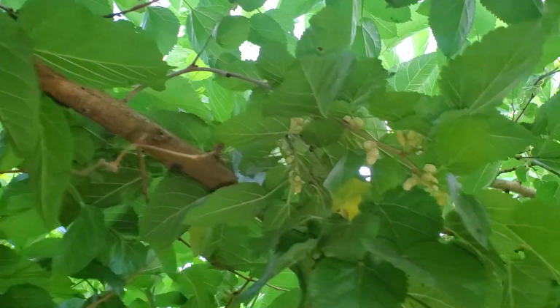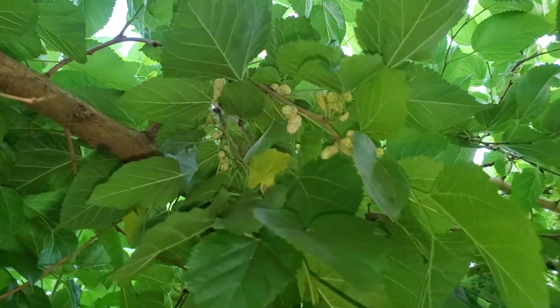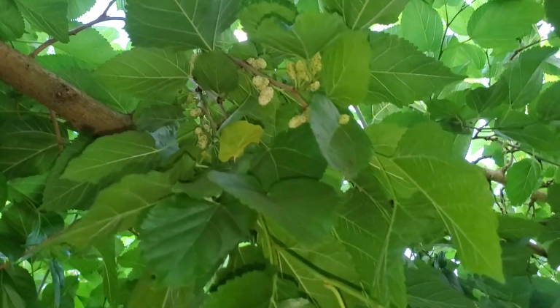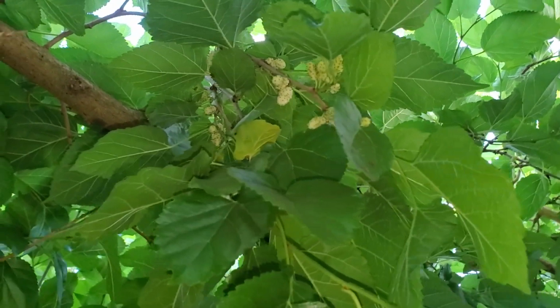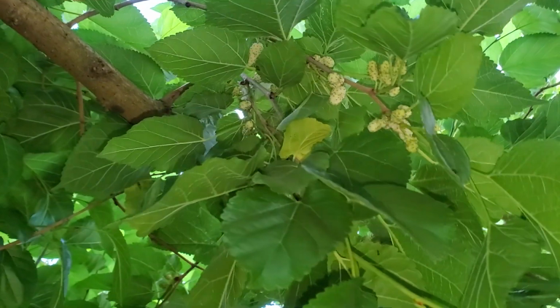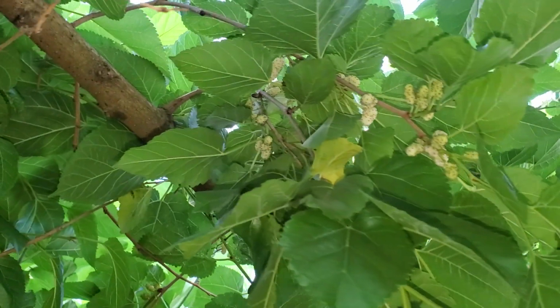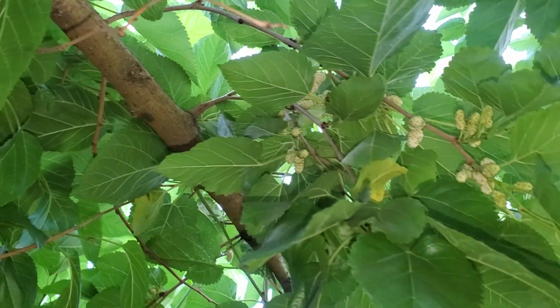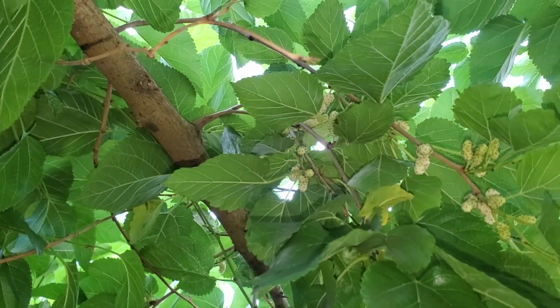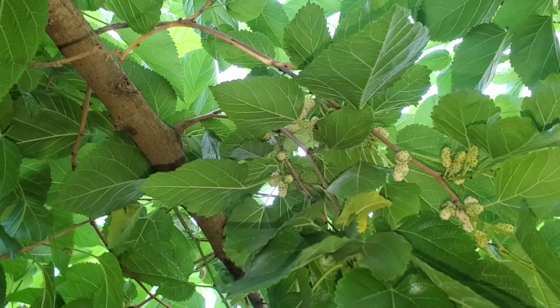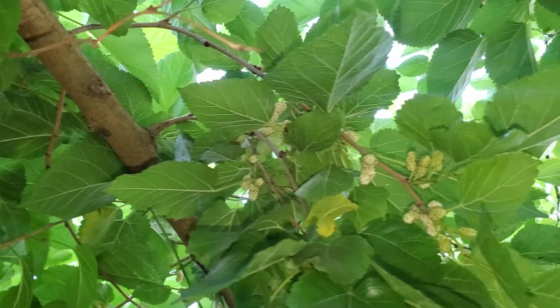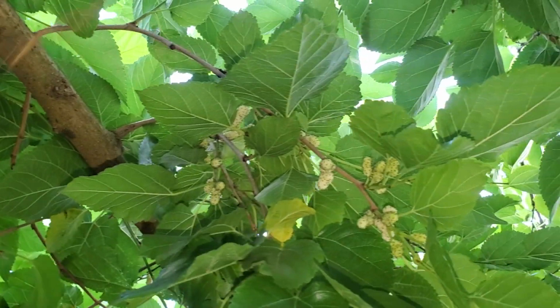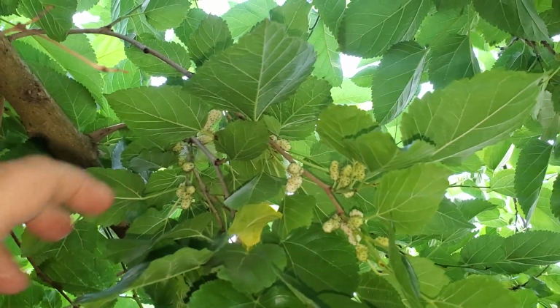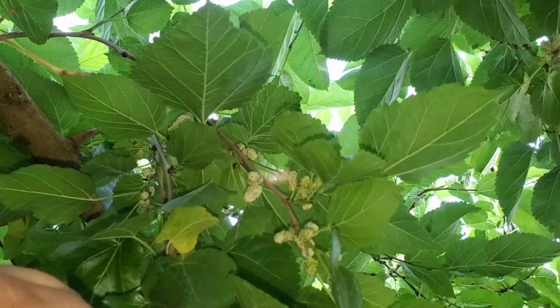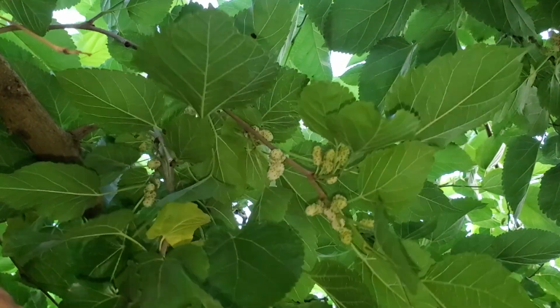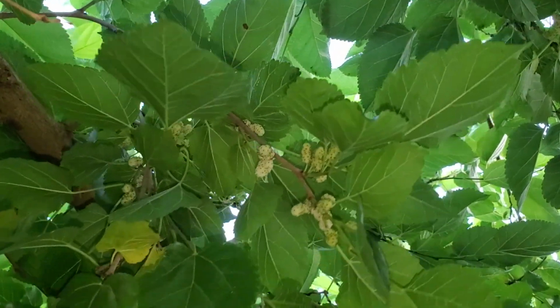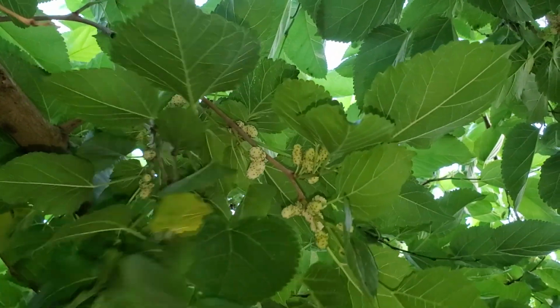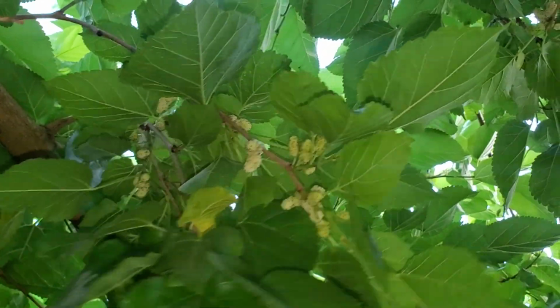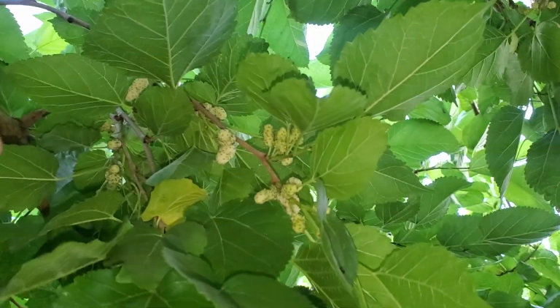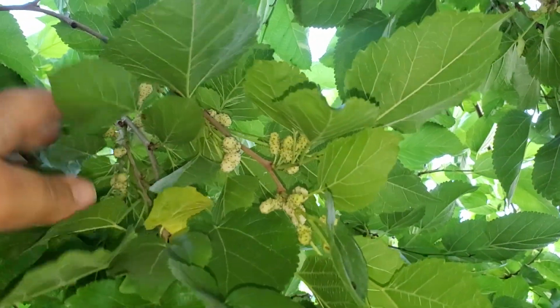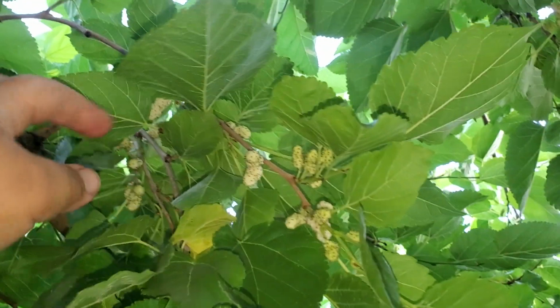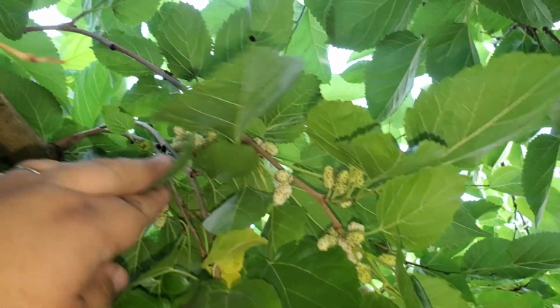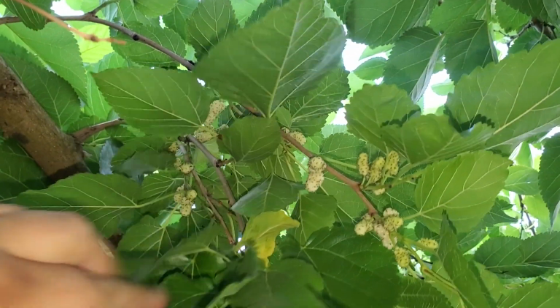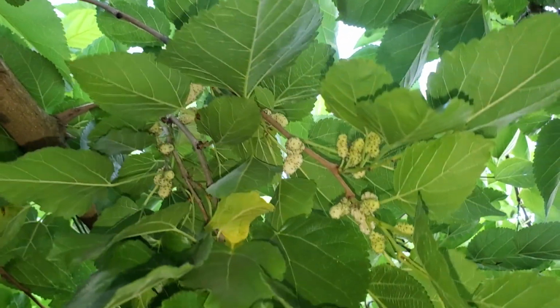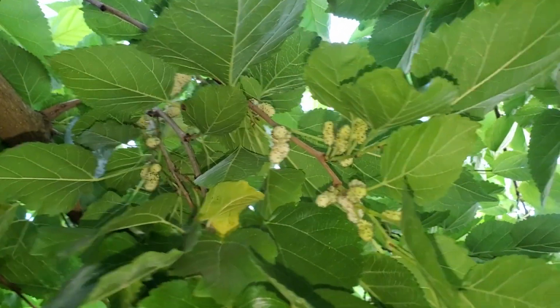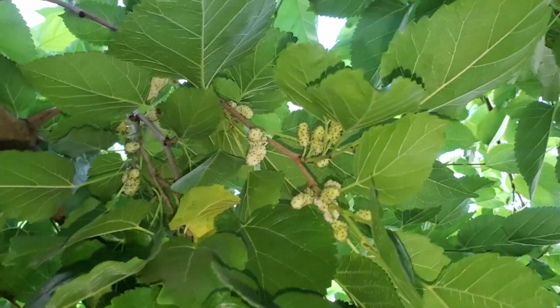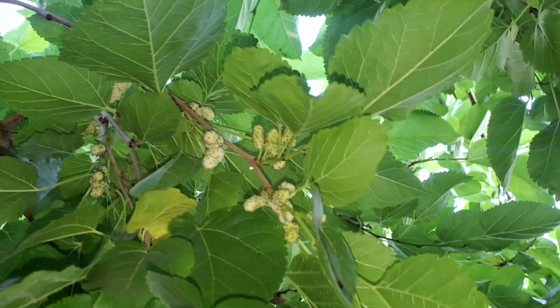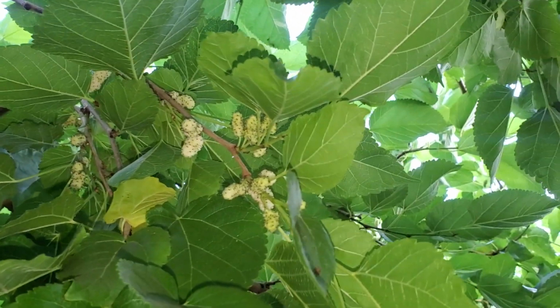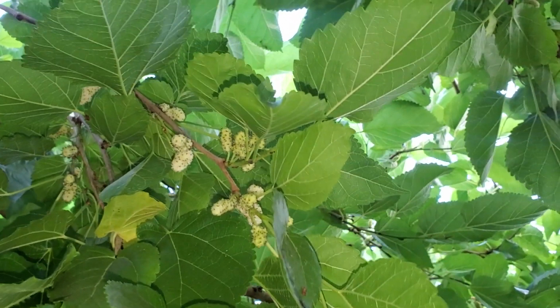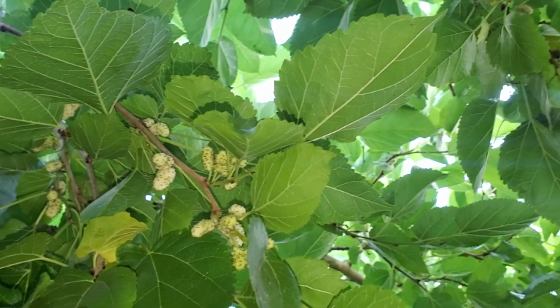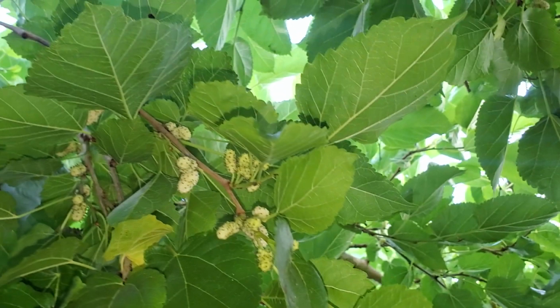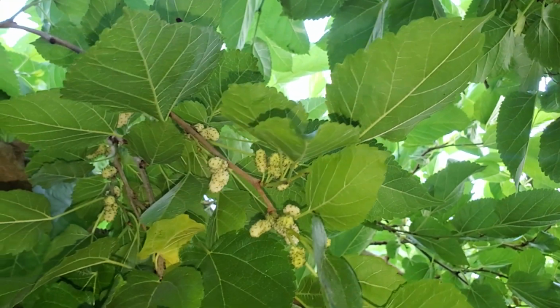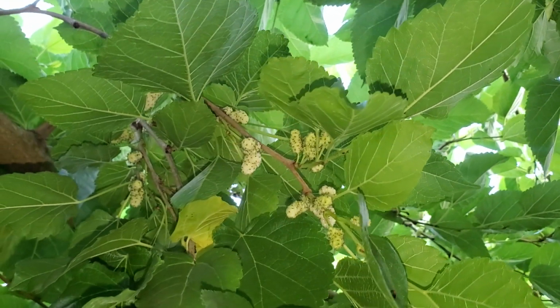Not talking much because I'm hunting for delicious berries to jam in my pie hole. You can see them all there — I'll pause here for a minute and talk to you guys.